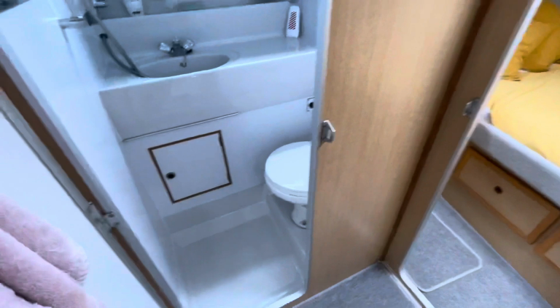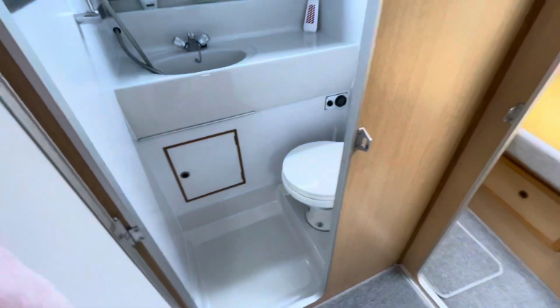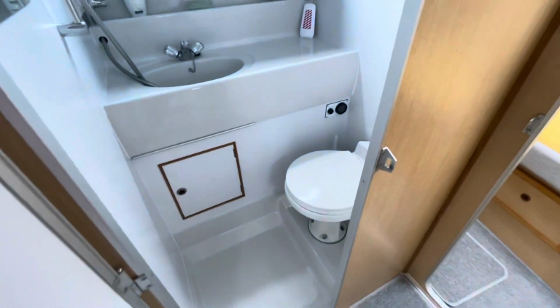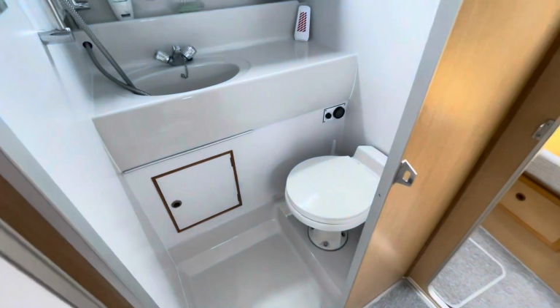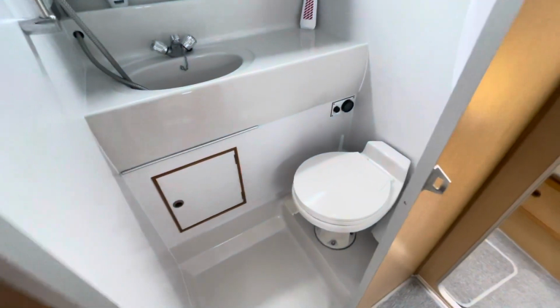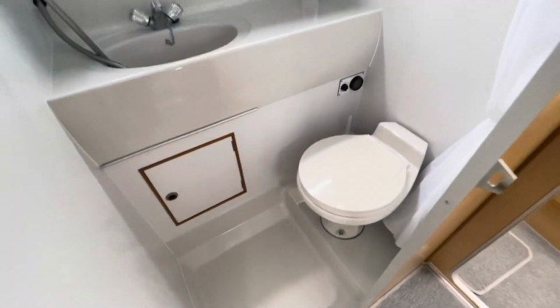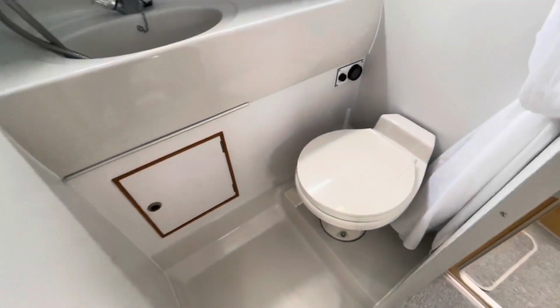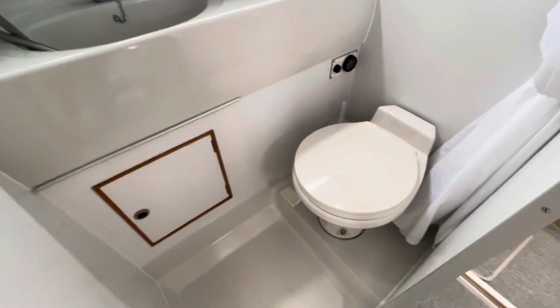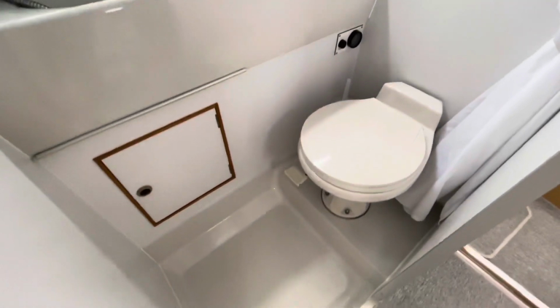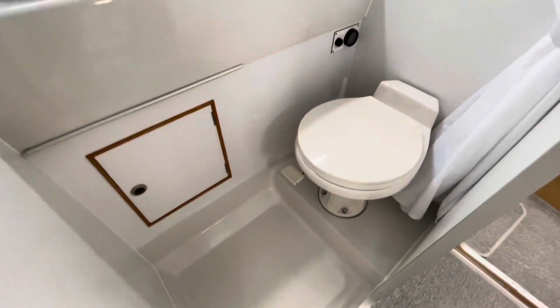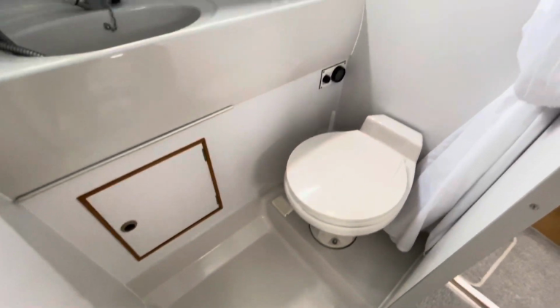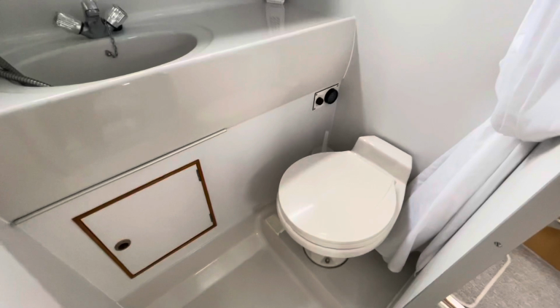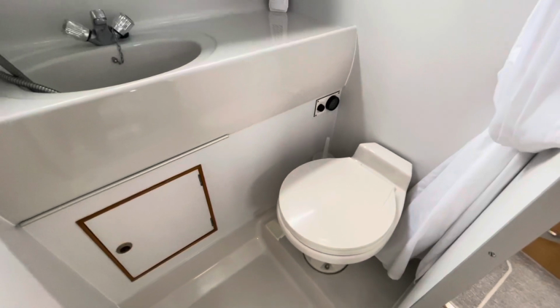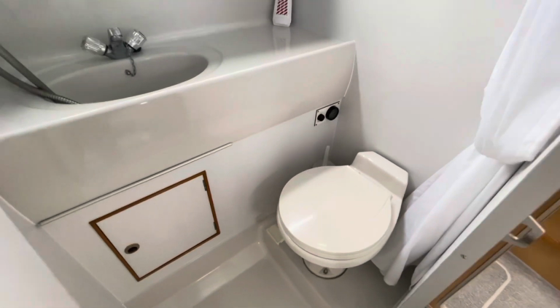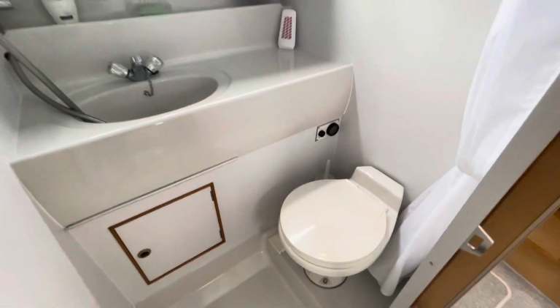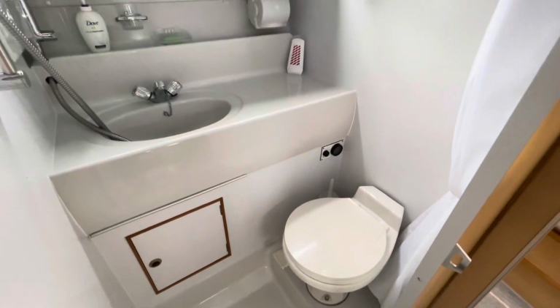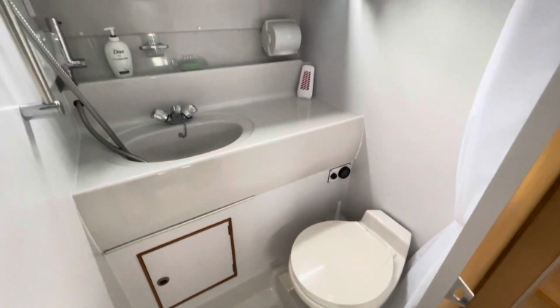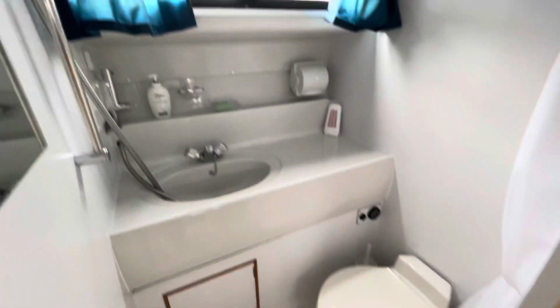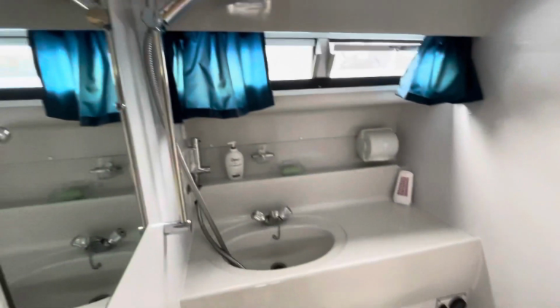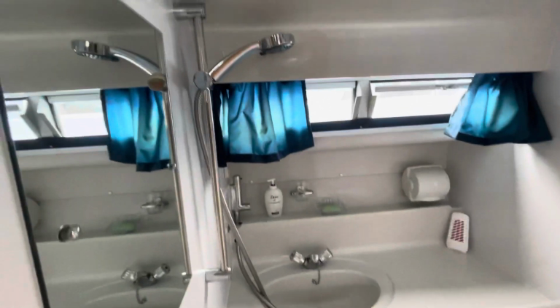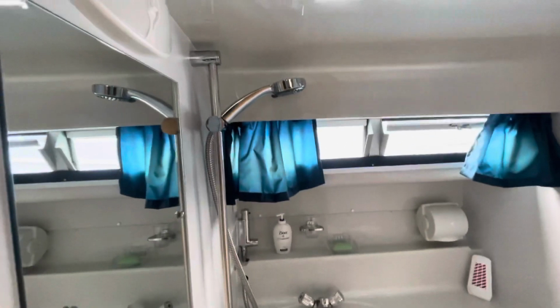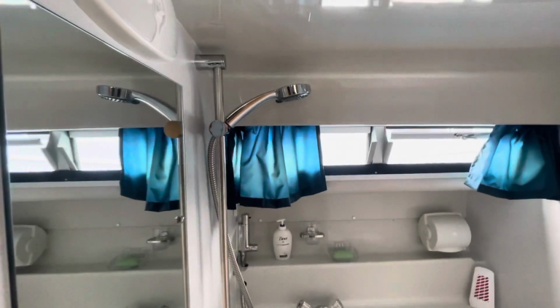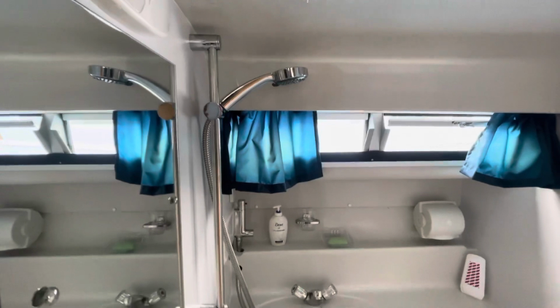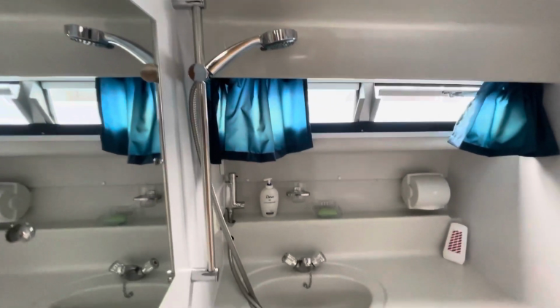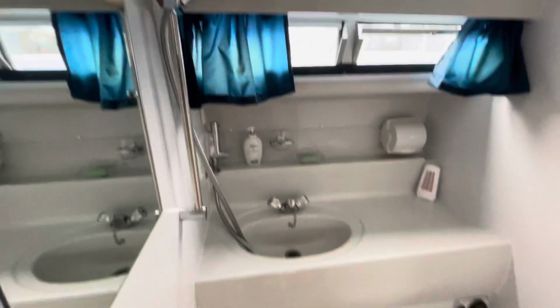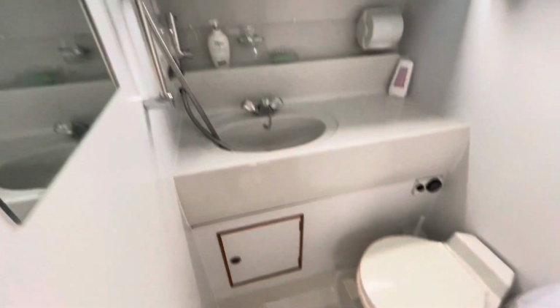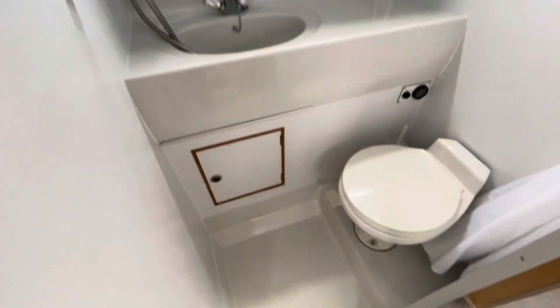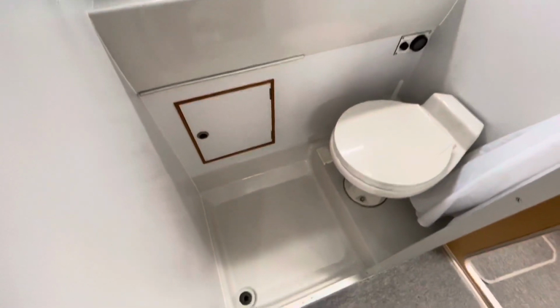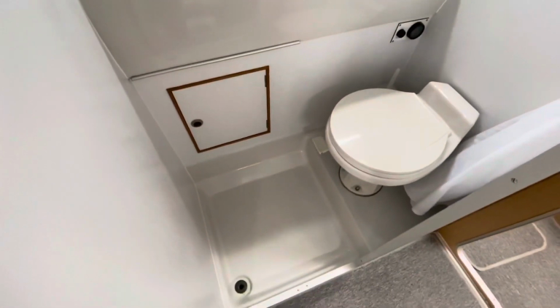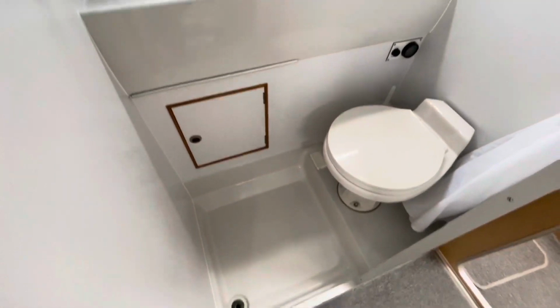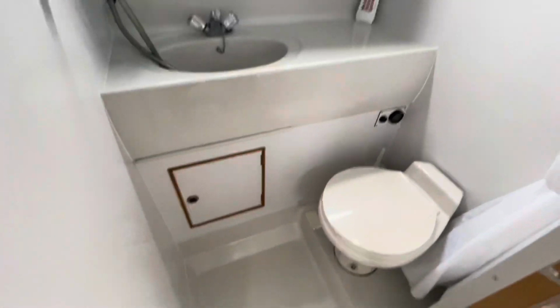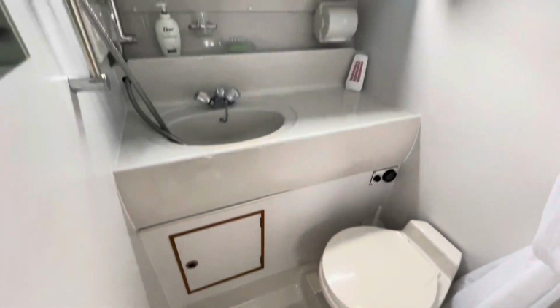Toilet compartment to port here. Electric flush toilet, there's the shower — maybe a reasonable sized shower tray.